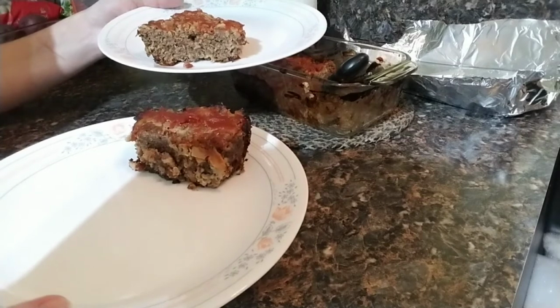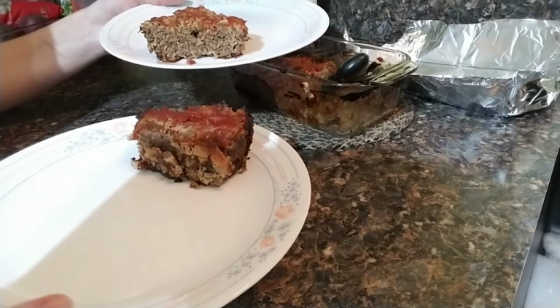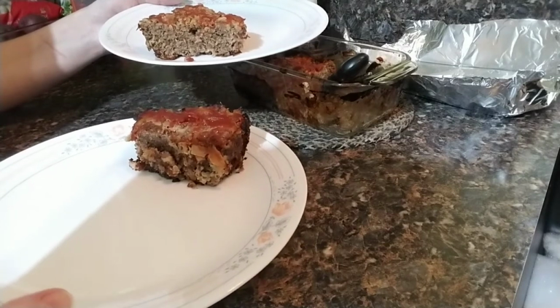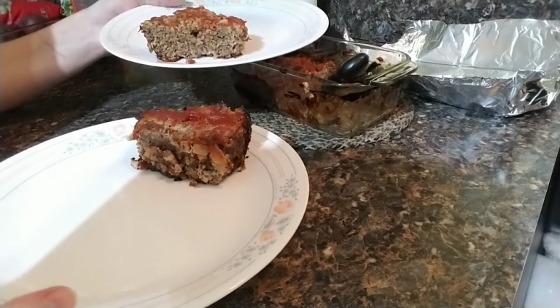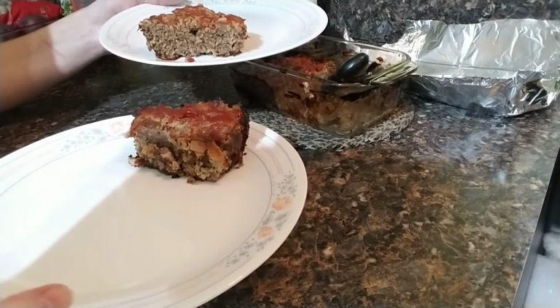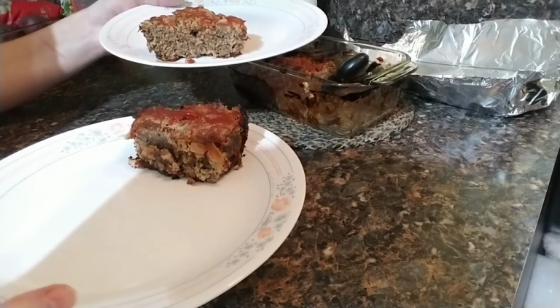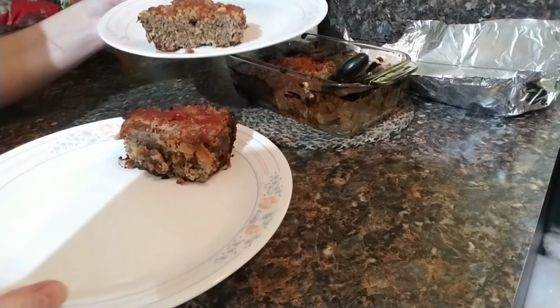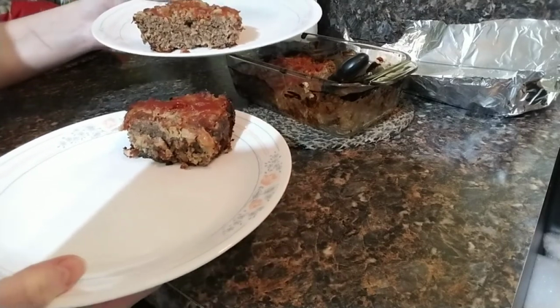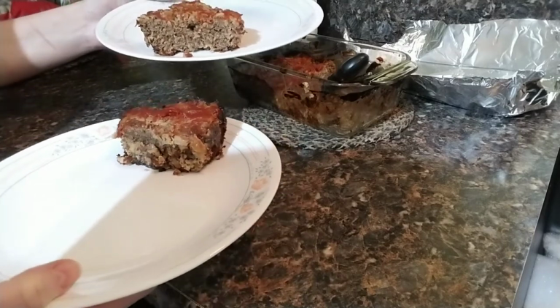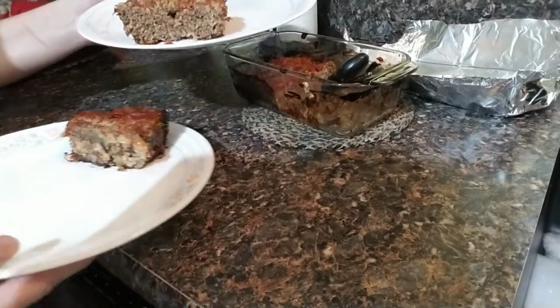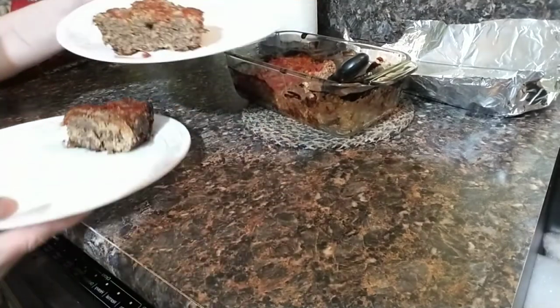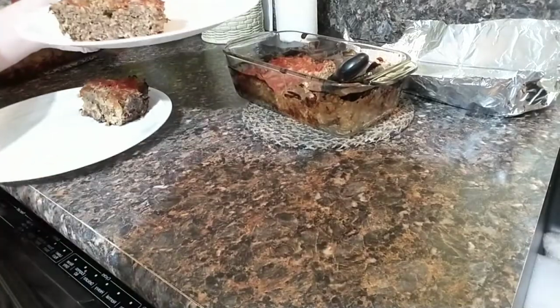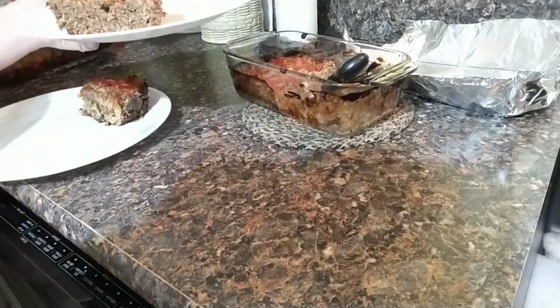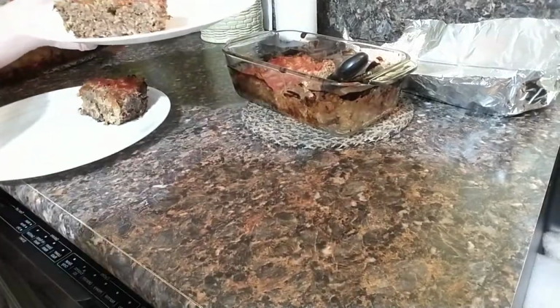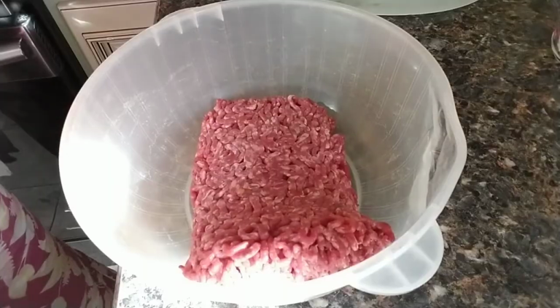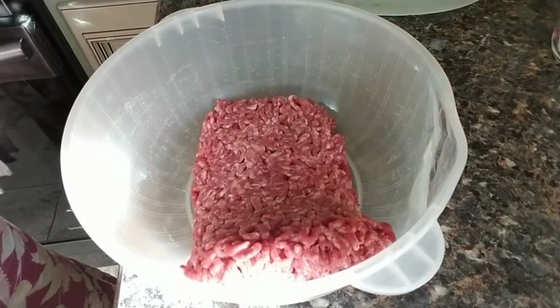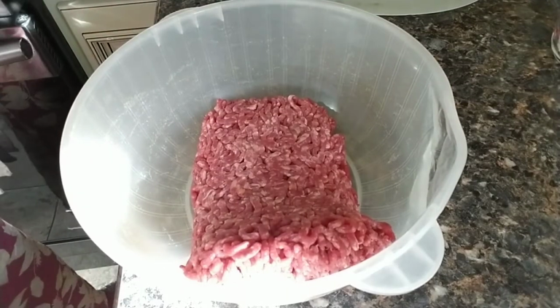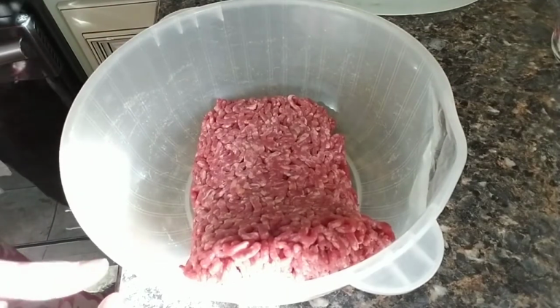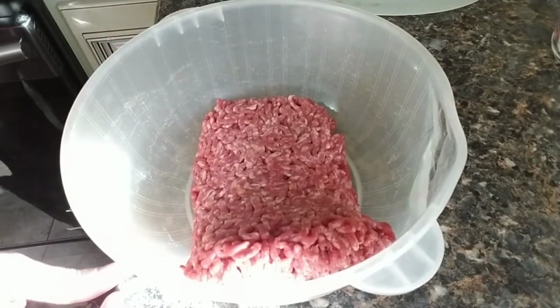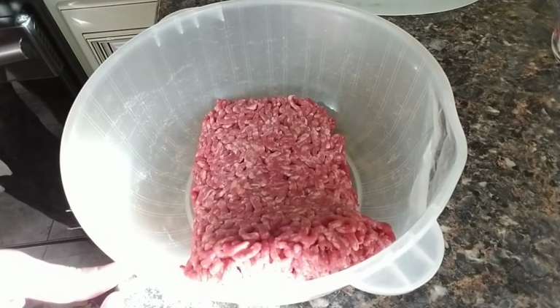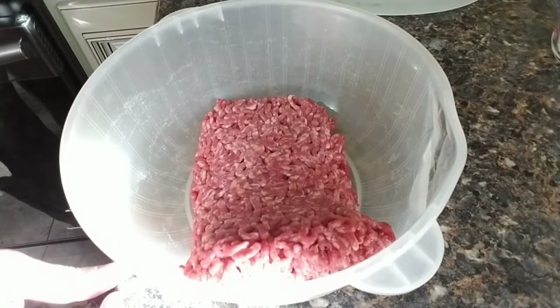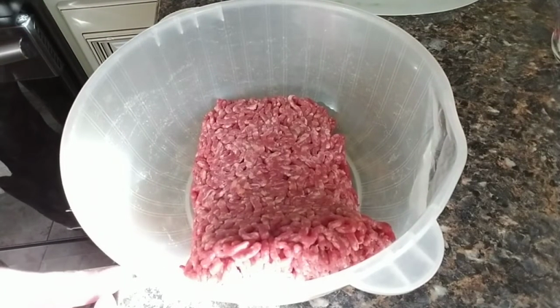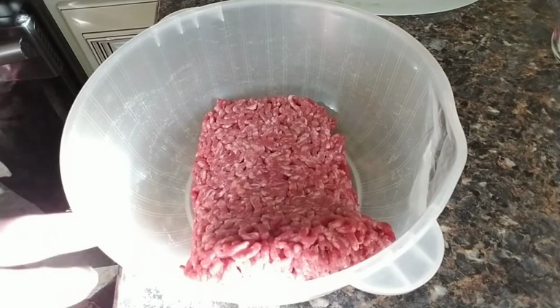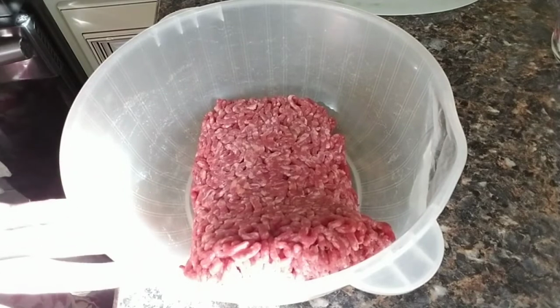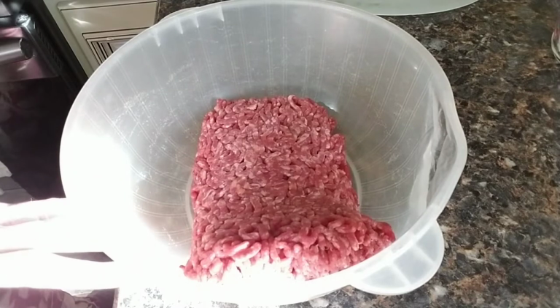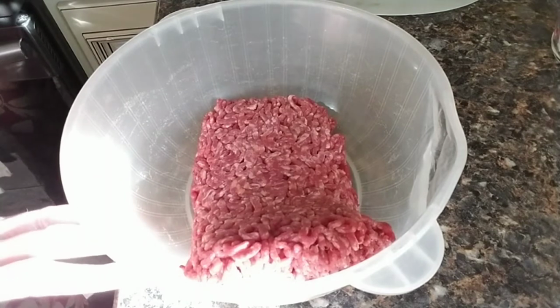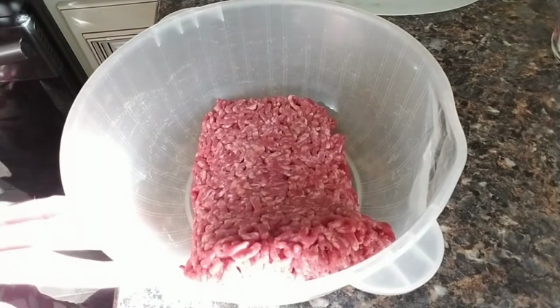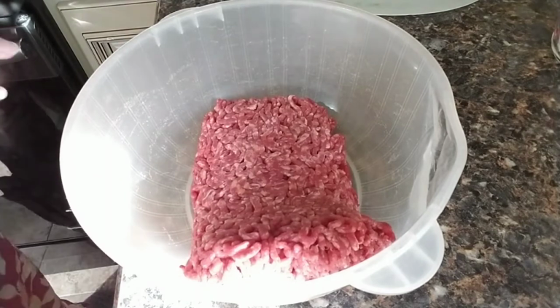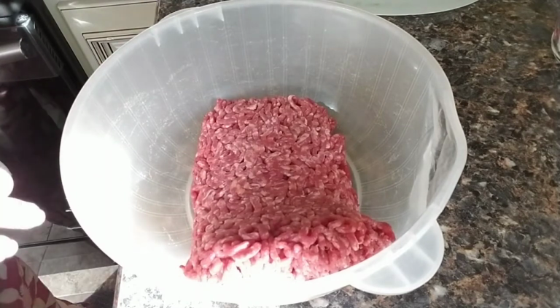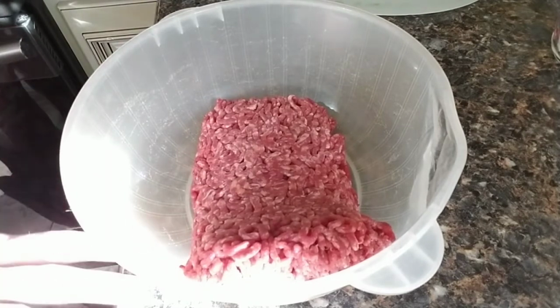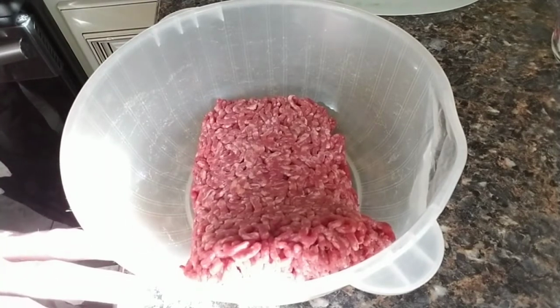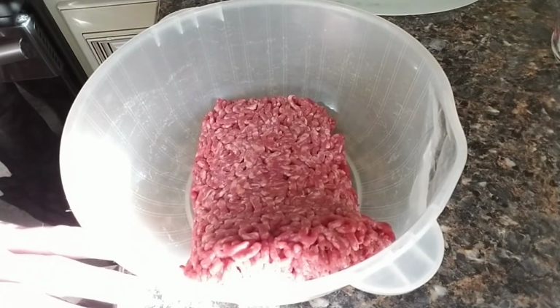Thank you for watching. I hope you enjoy. Please like and subscribe. Hello everybody! Today we are going to make diabetic friendly meatloaf and regular meatloaf for non-diabetics.